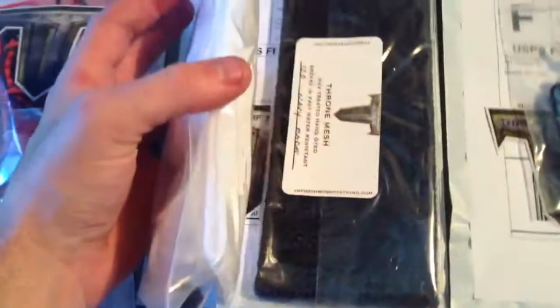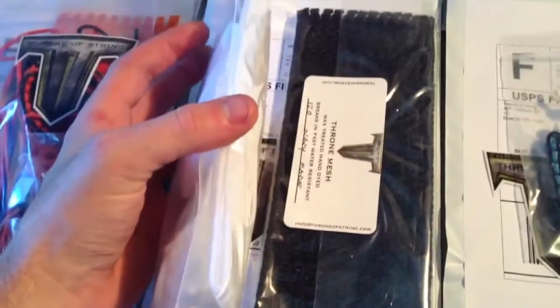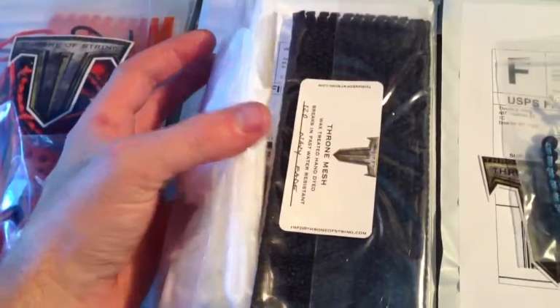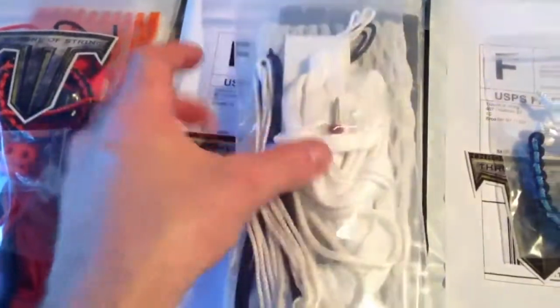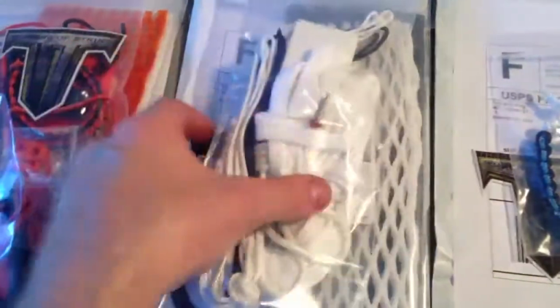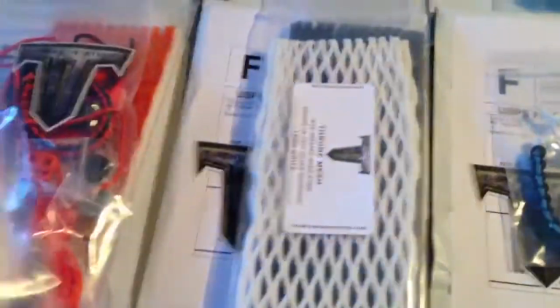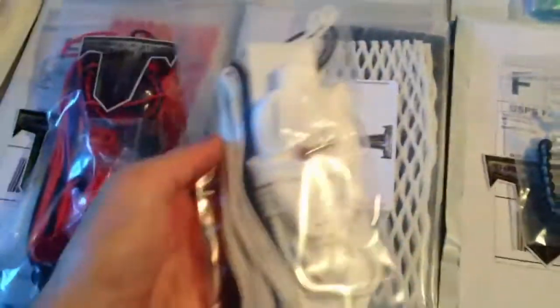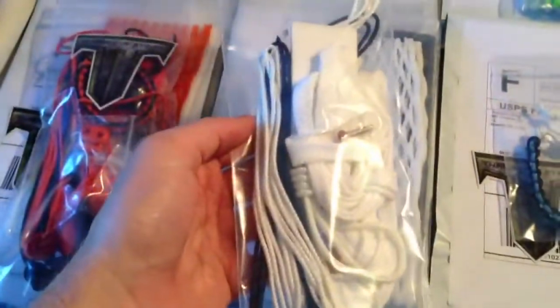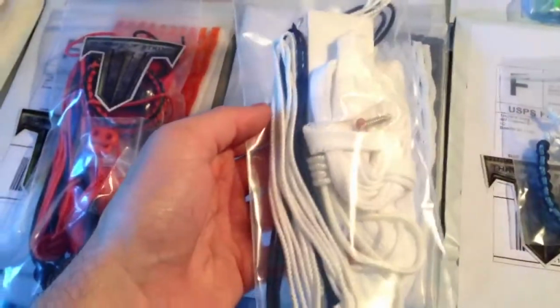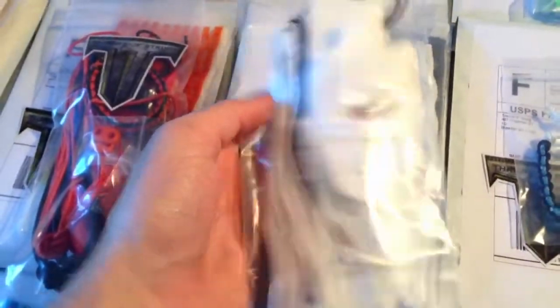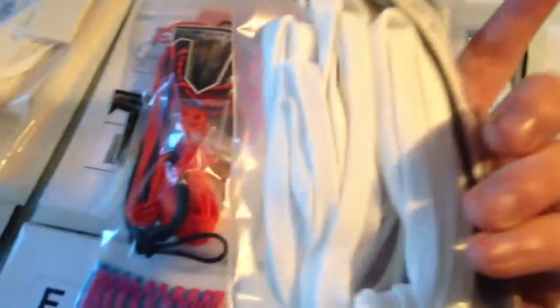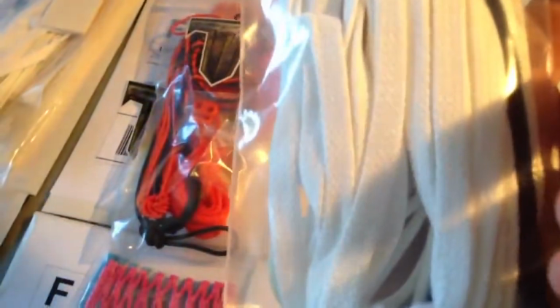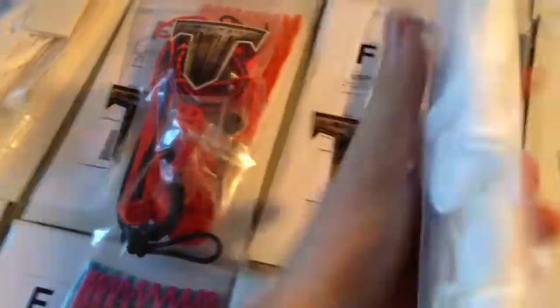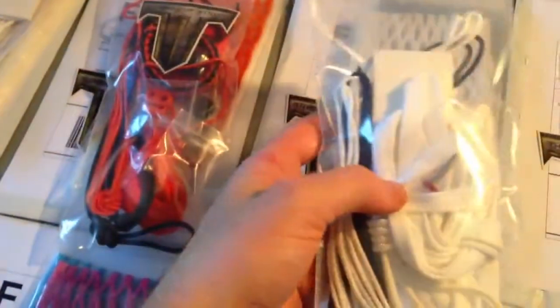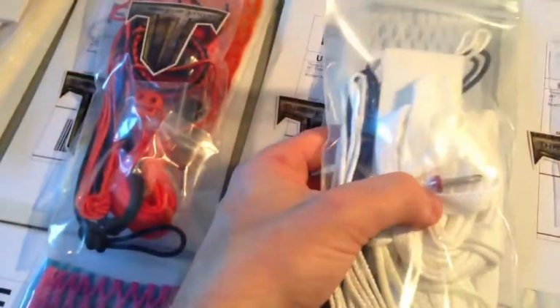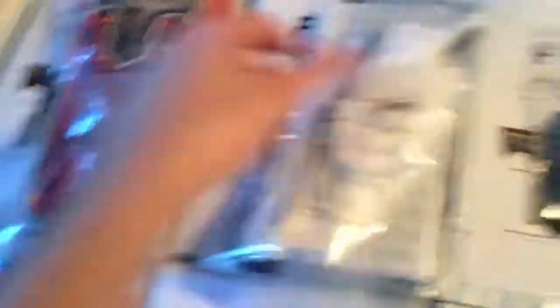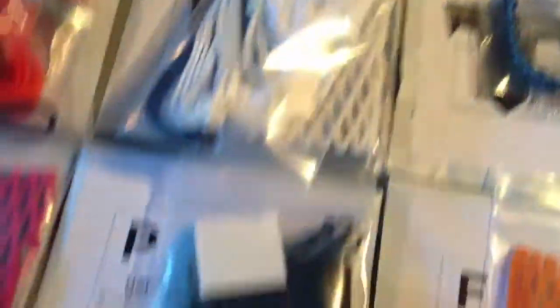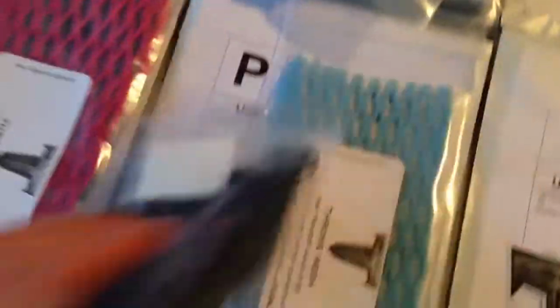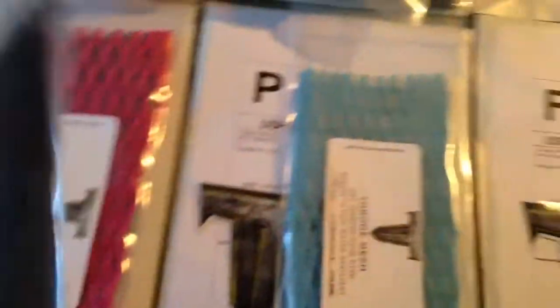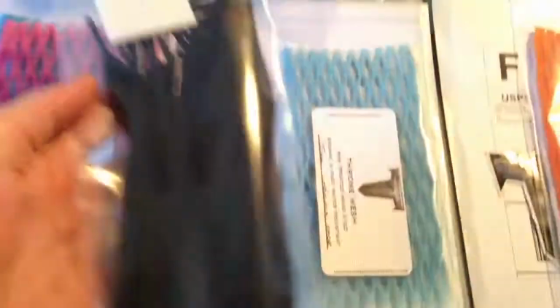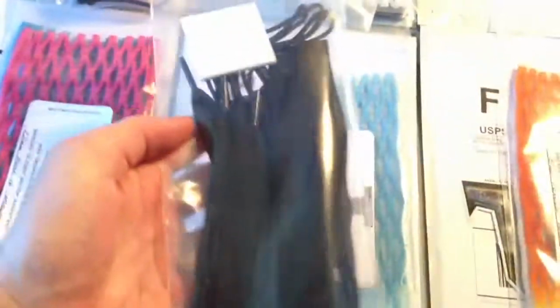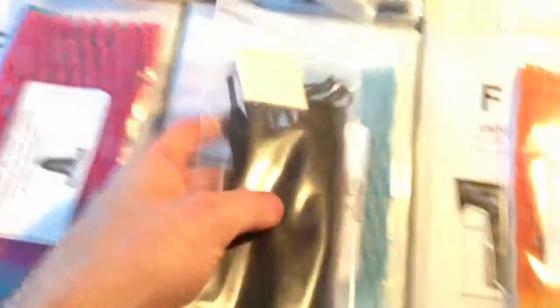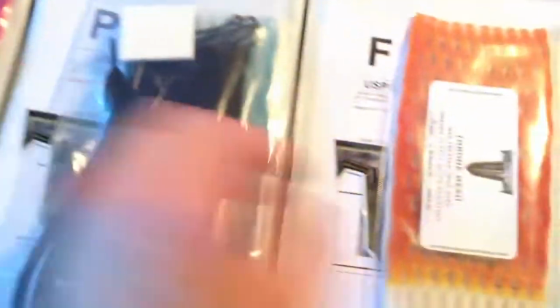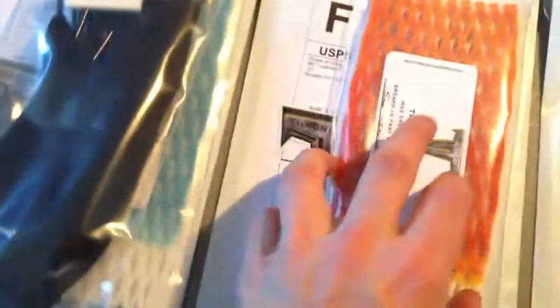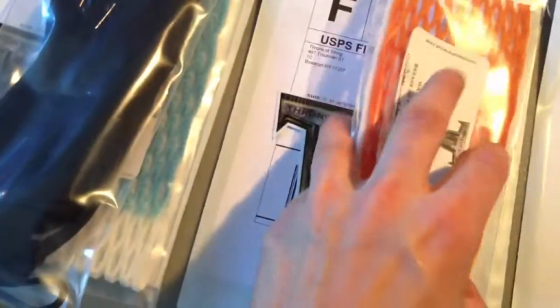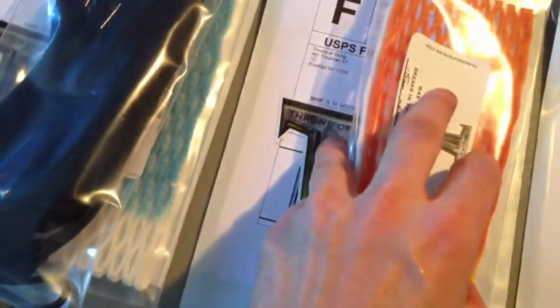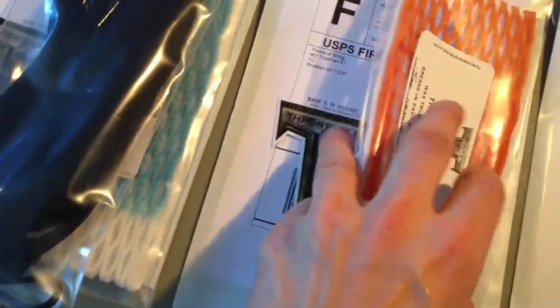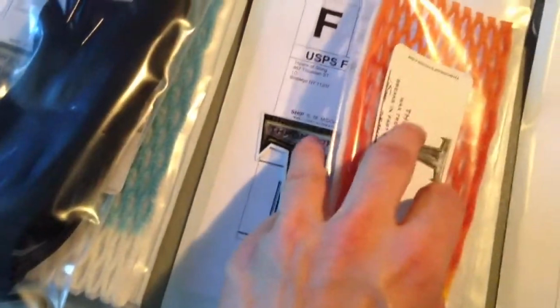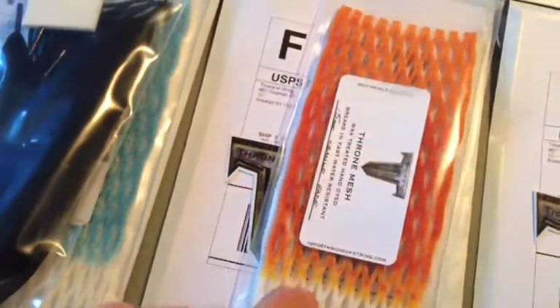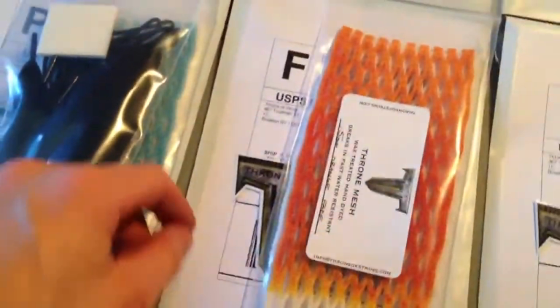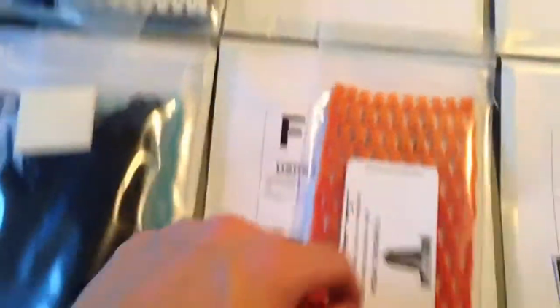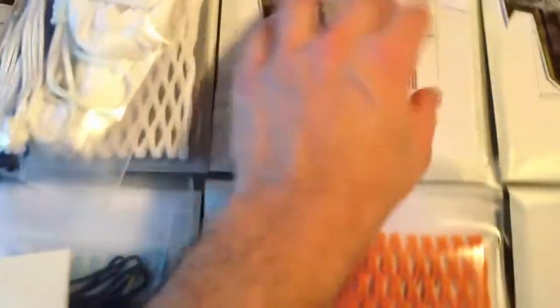Ryan got black heavy top nylon and some clear locks. Clayton got a 12D navy fade, a 15 mil white, and a white and navy kit with a pink screw. Jennifer got a 15 mil Carolina fade and a murdered out kit.